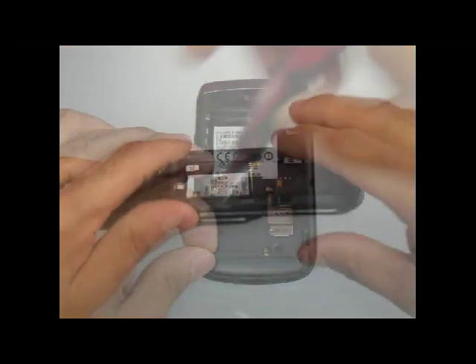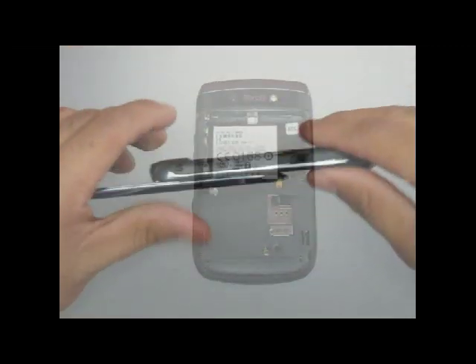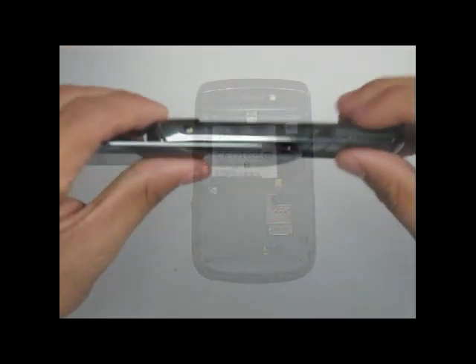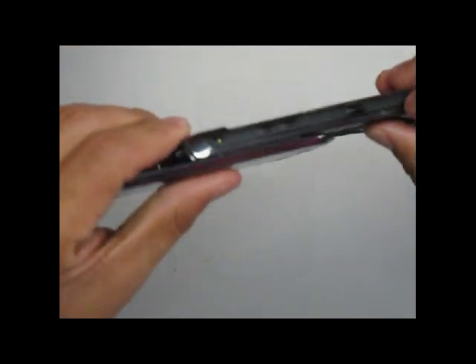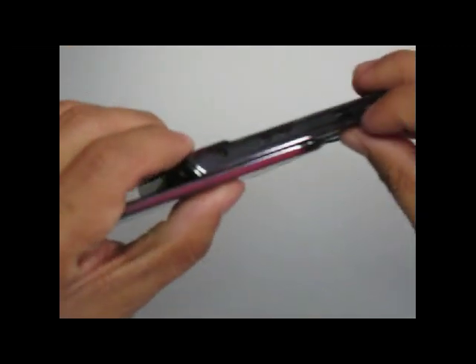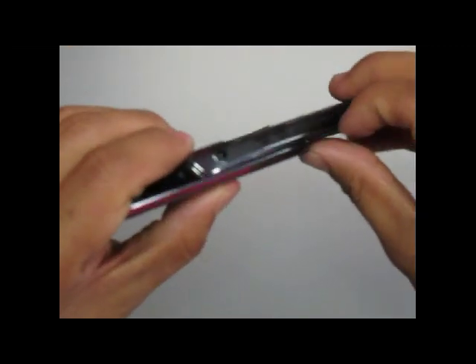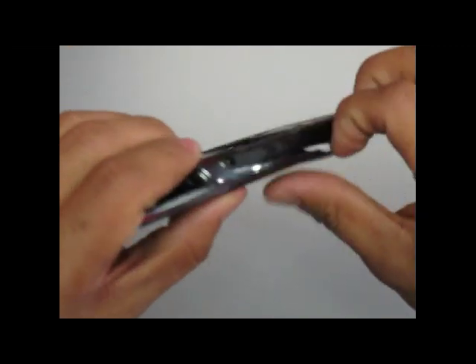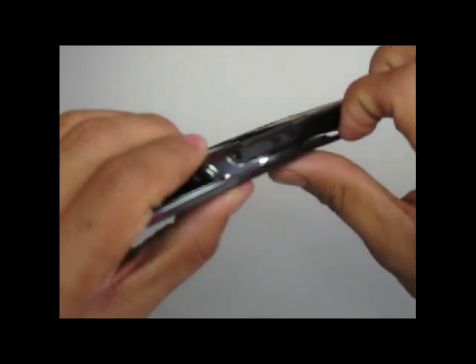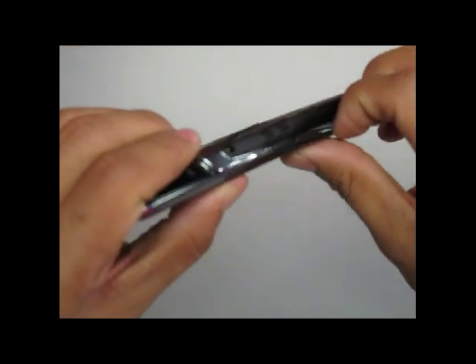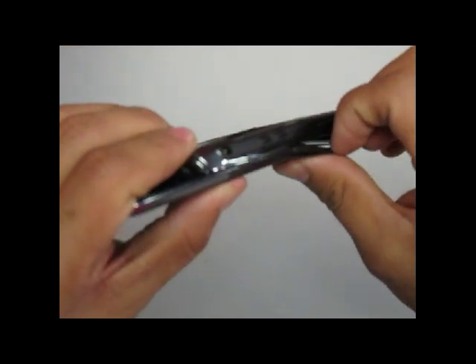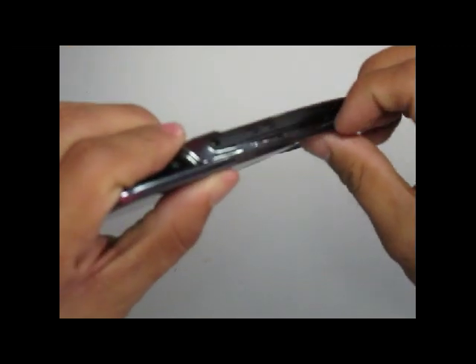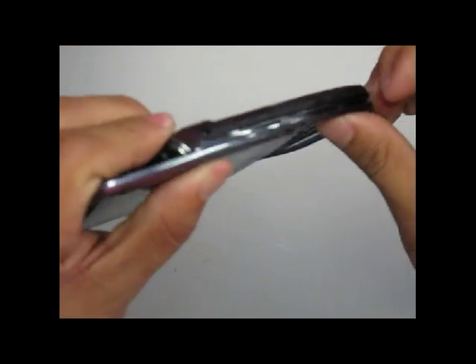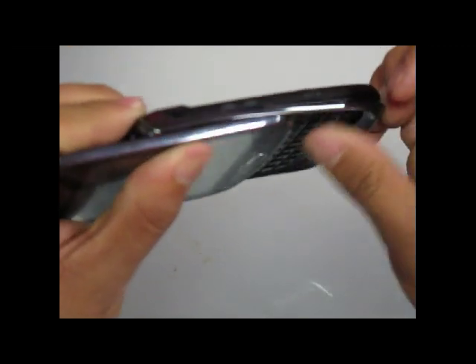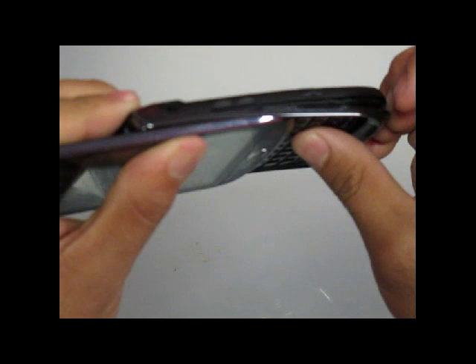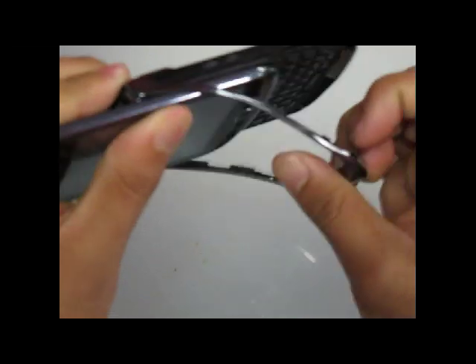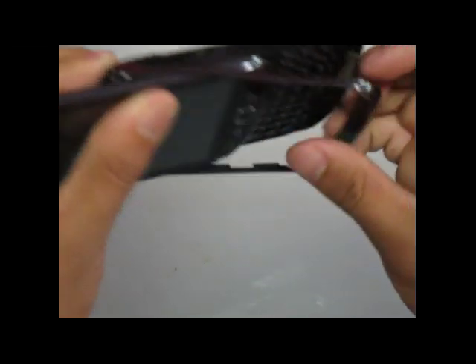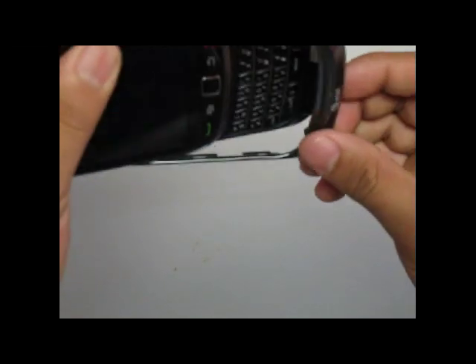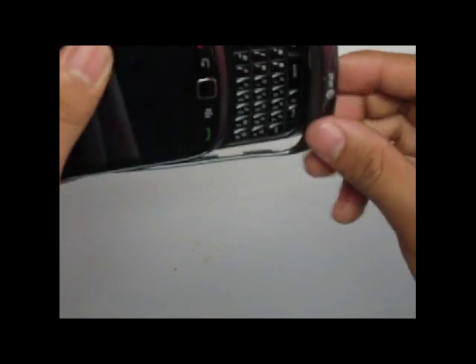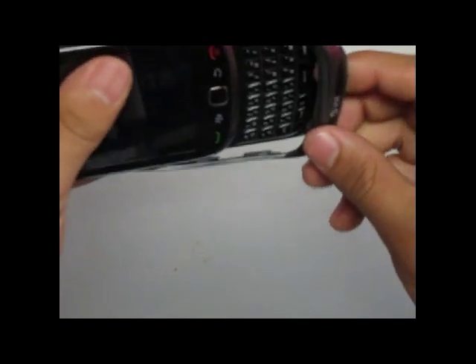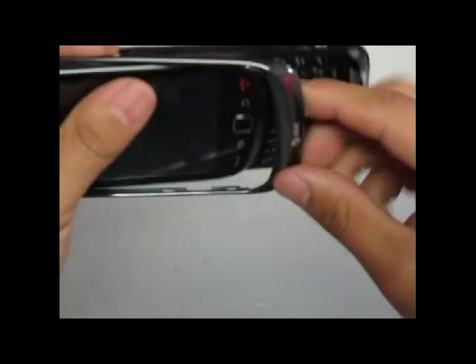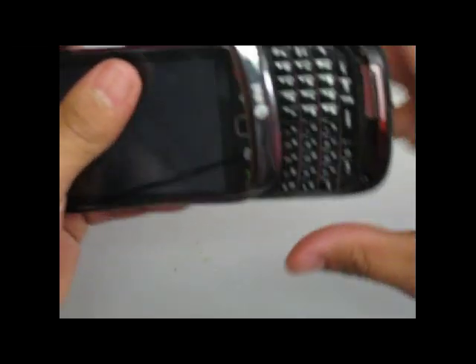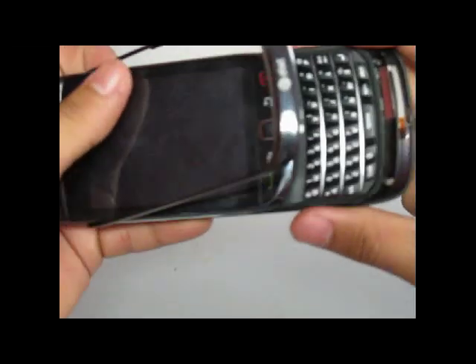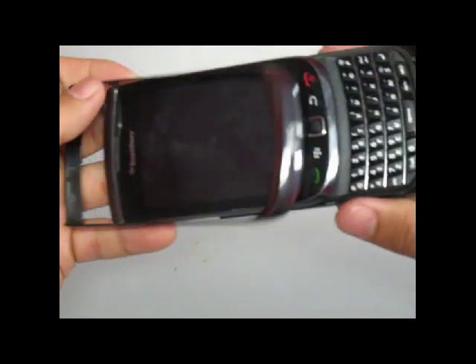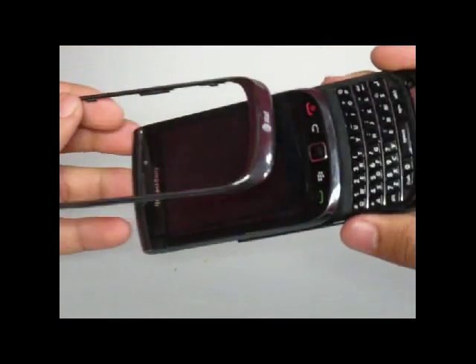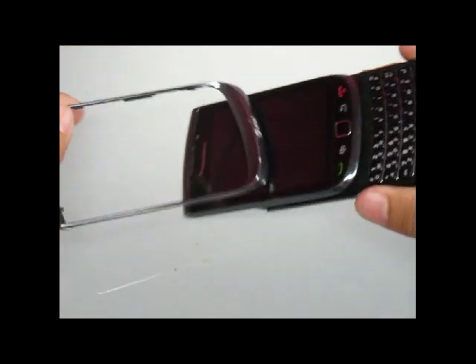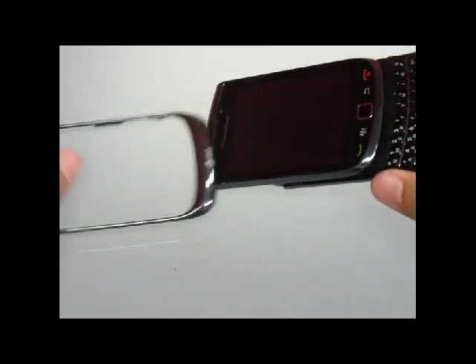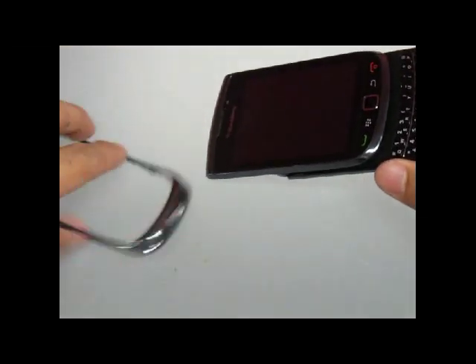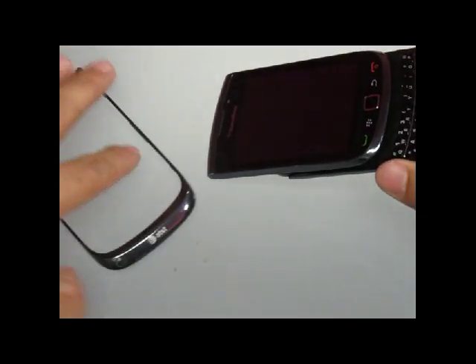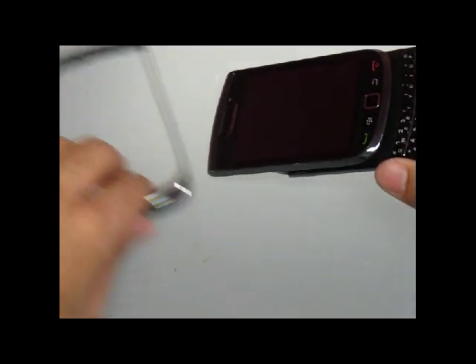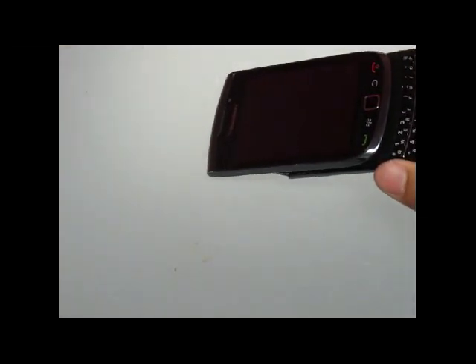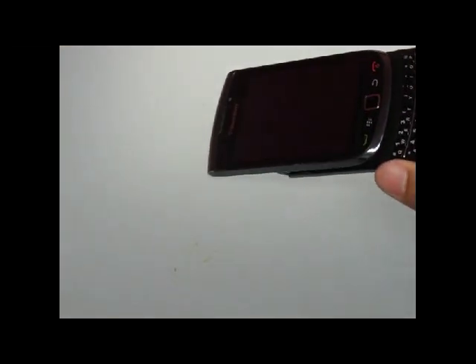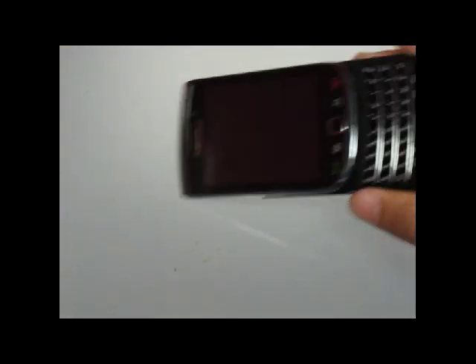Once the four screws are removed, you will go ahead and take off the plastic bezel frame around the phone. Be careful as it is clipped into place by a few clips.